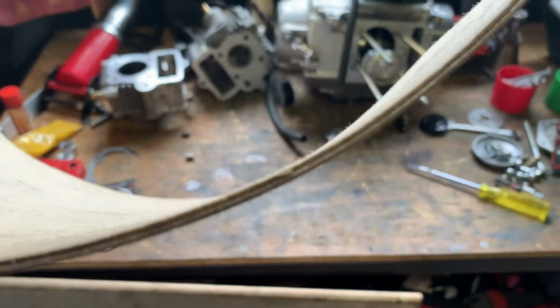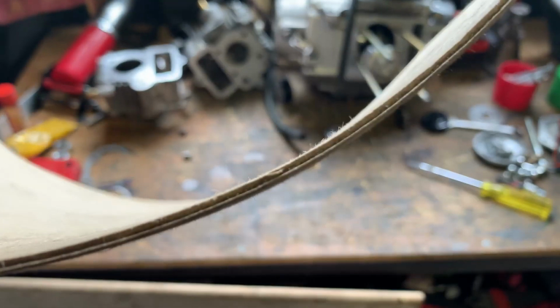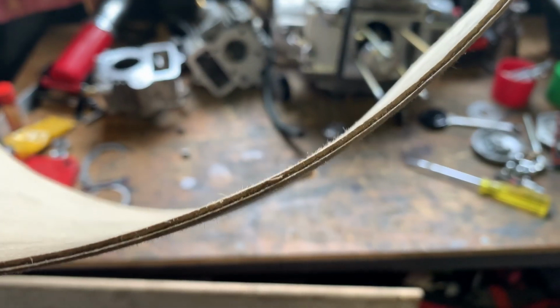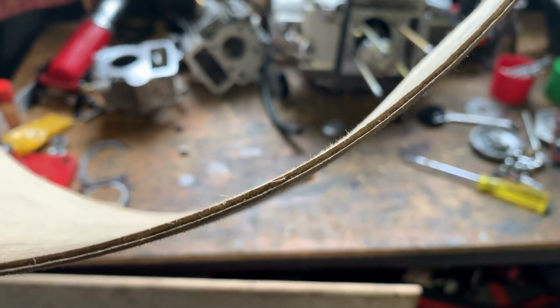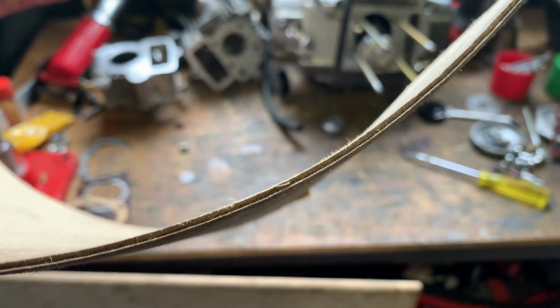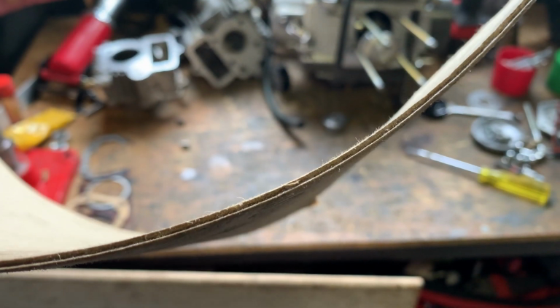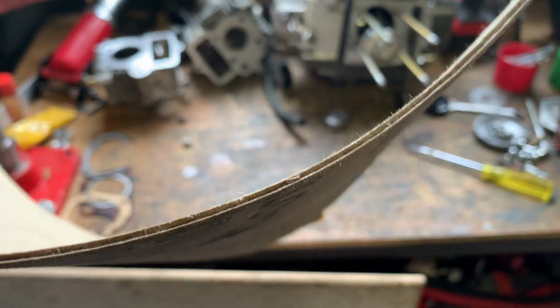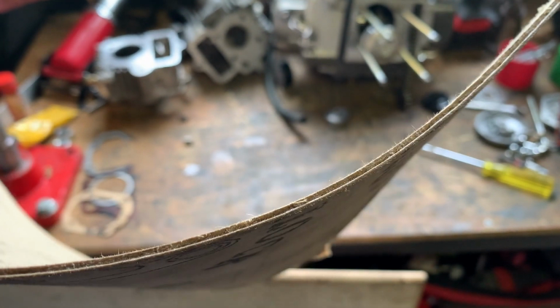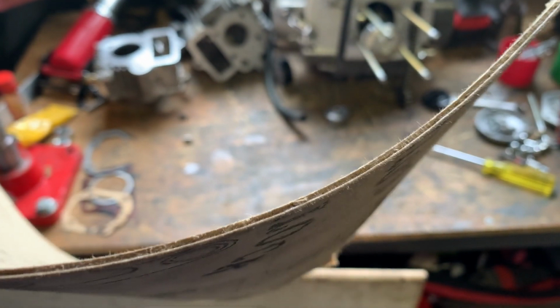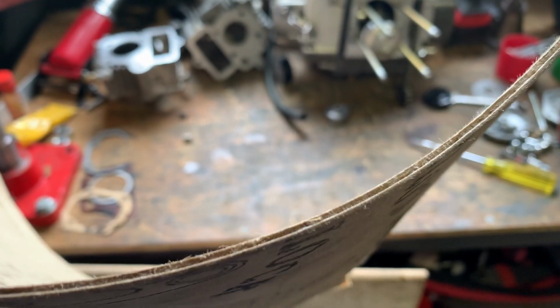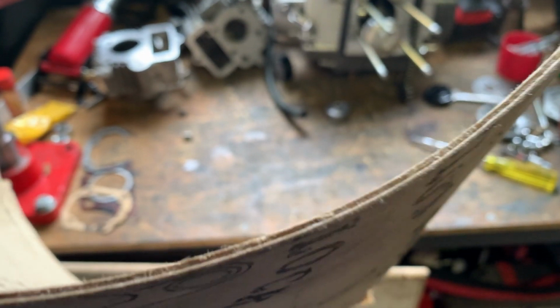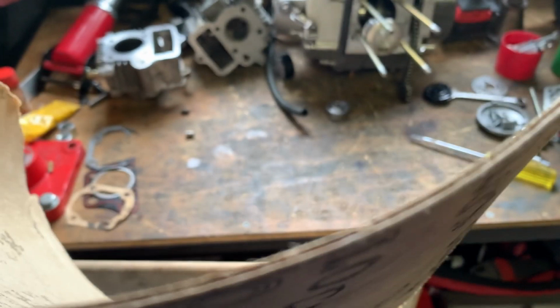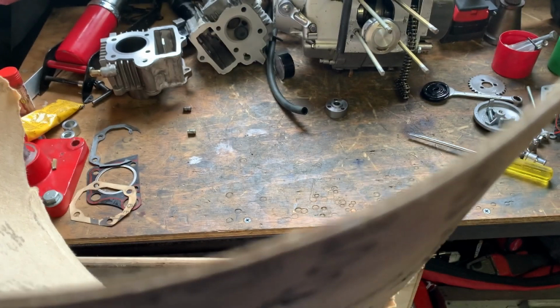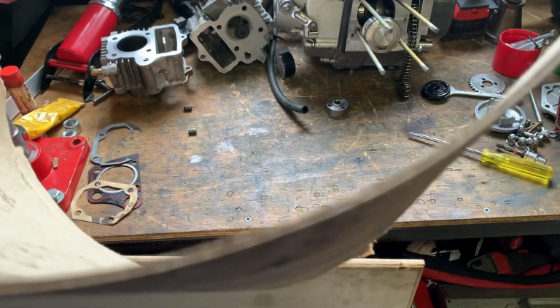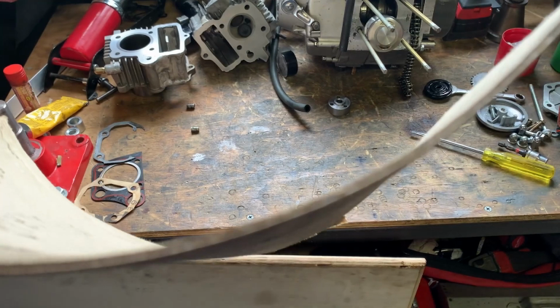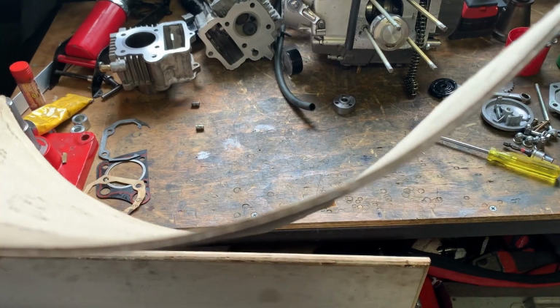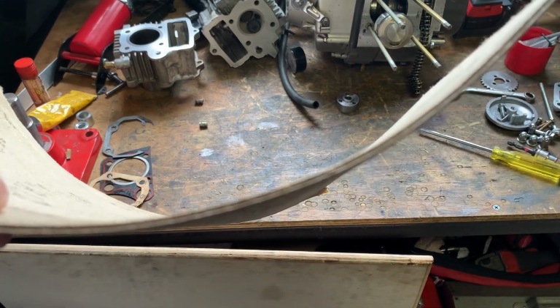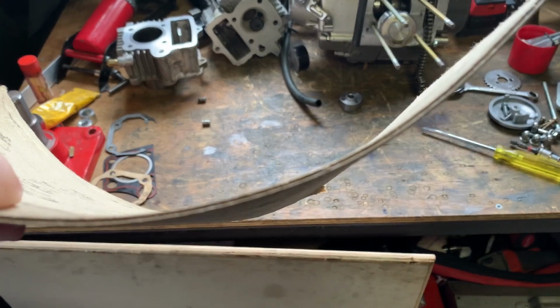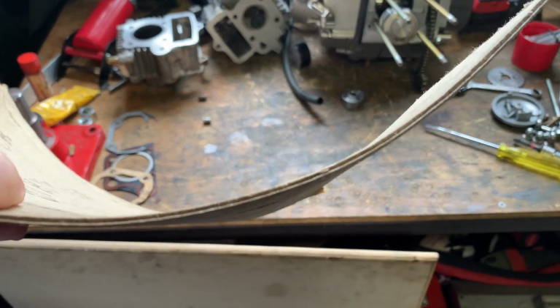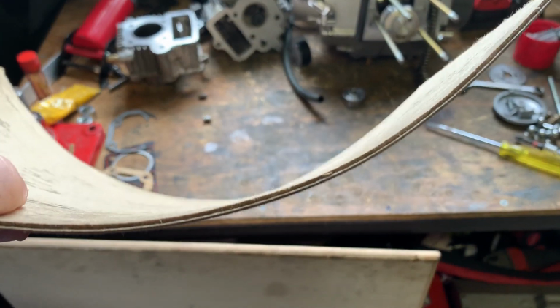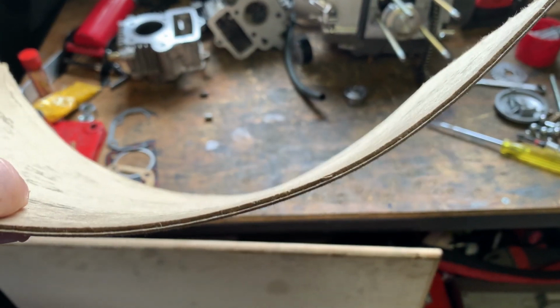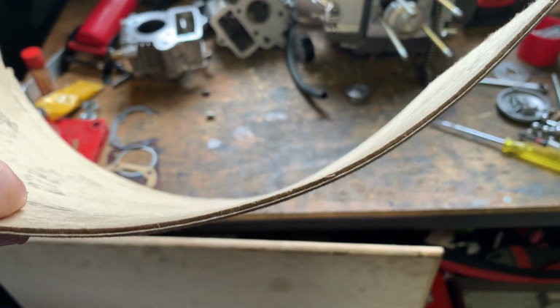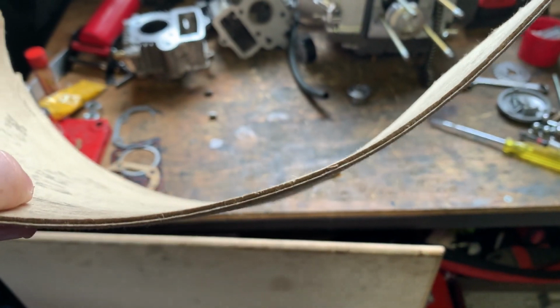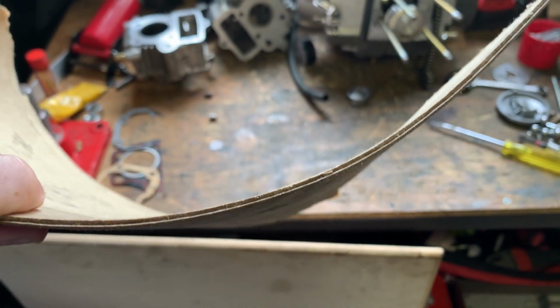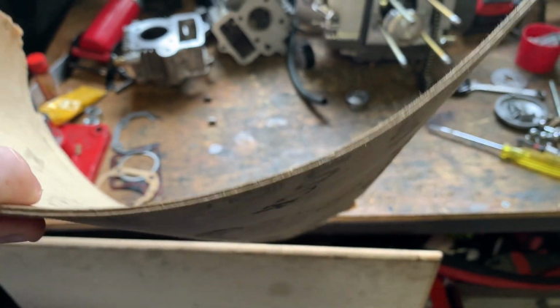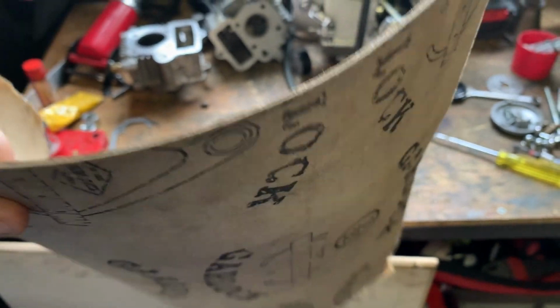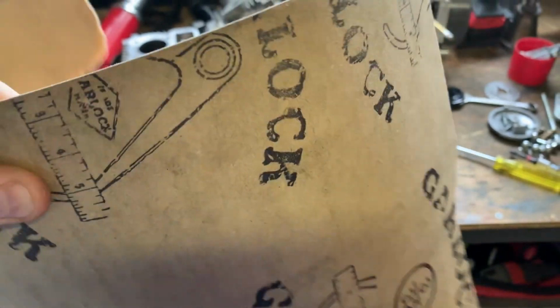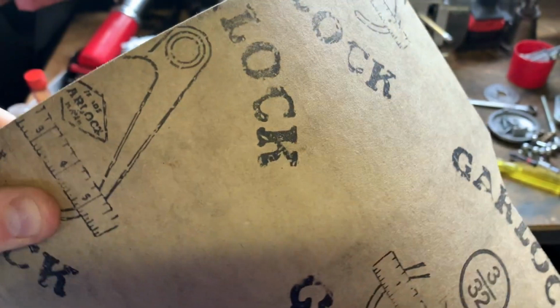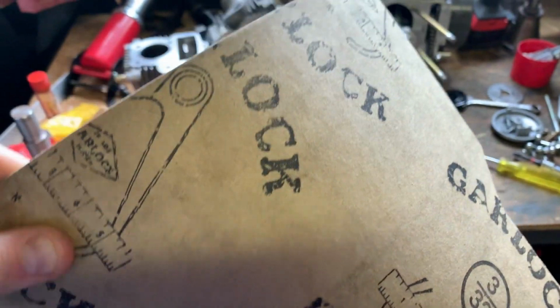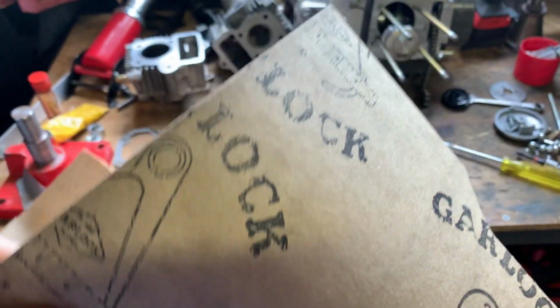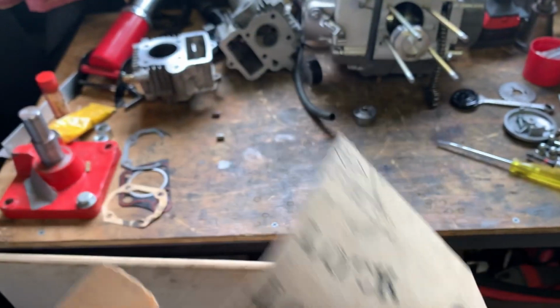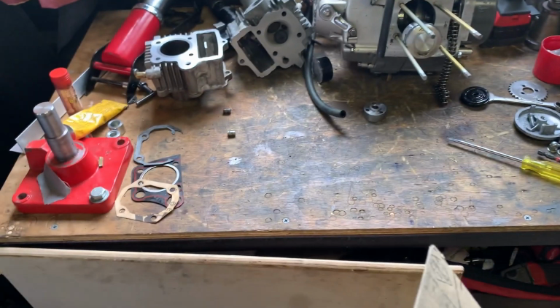Here's the new material for the base gasket — it's pretty thick and it's laminated. It's two layers; I don't know if it's going to be suitable but we'll find out.